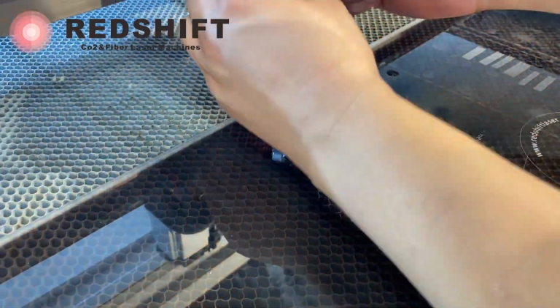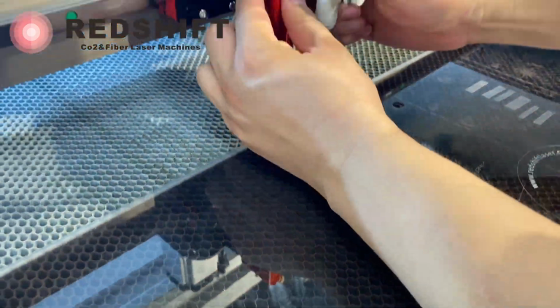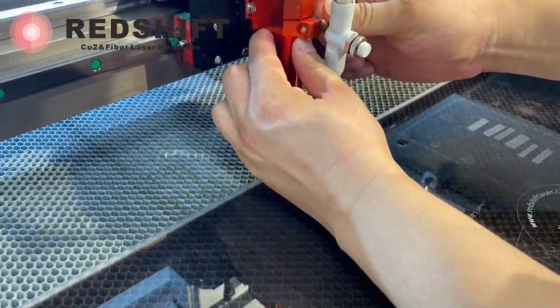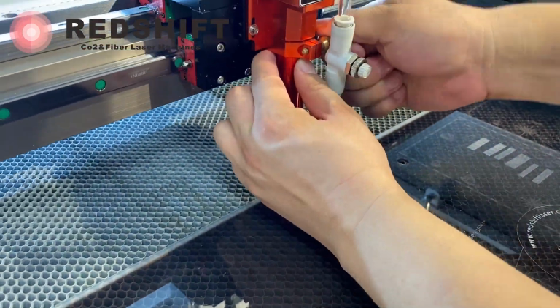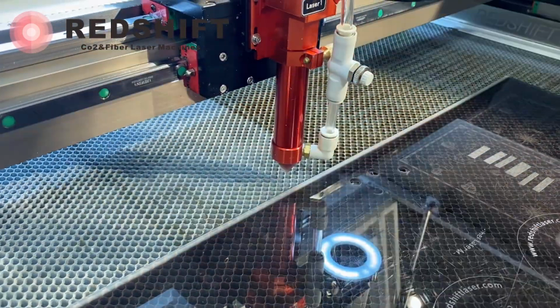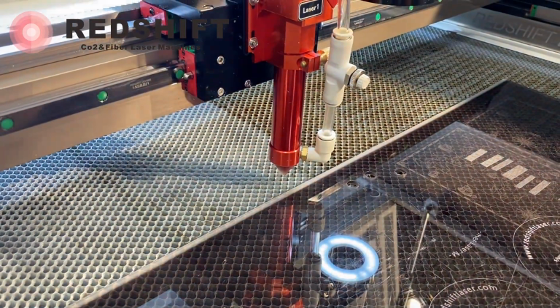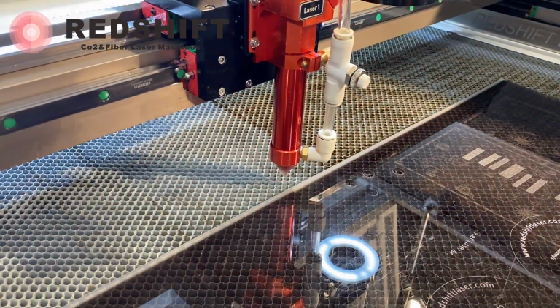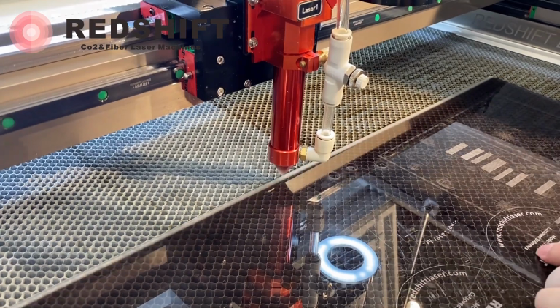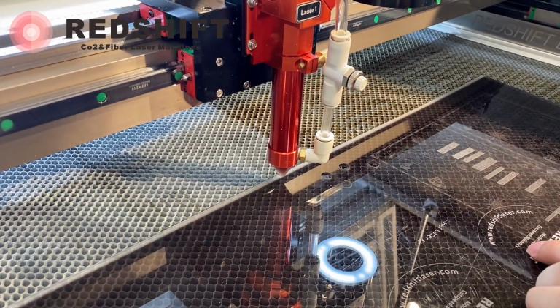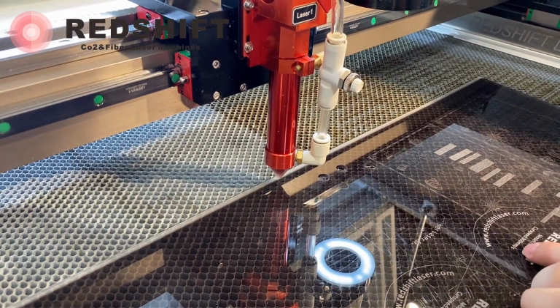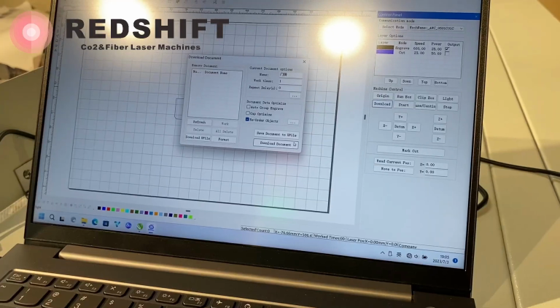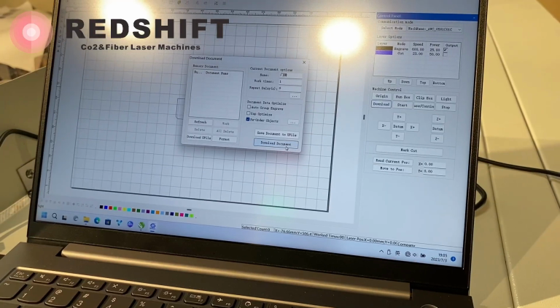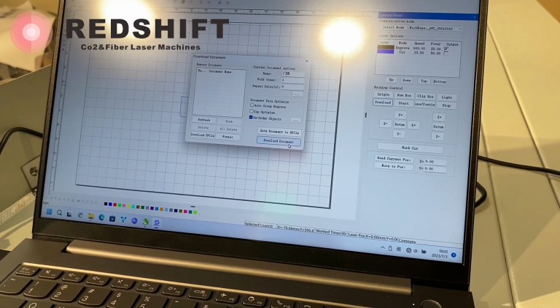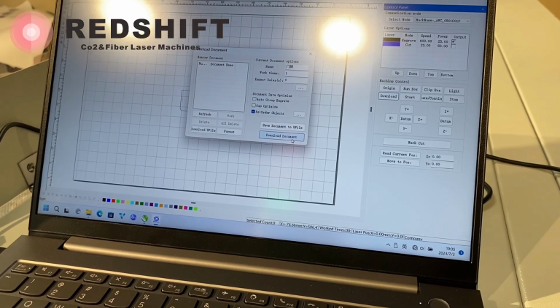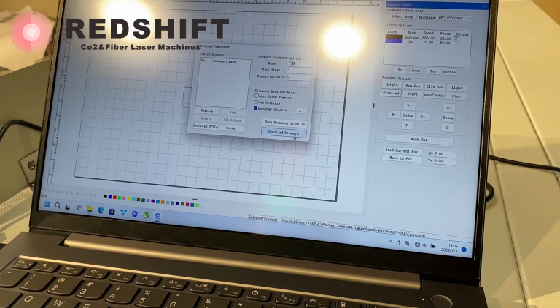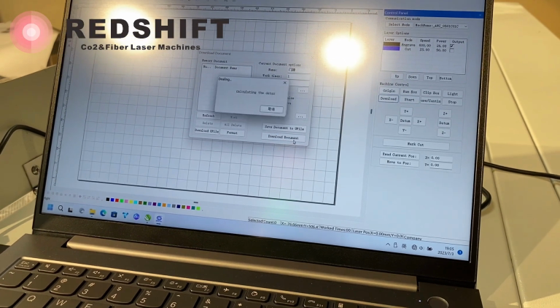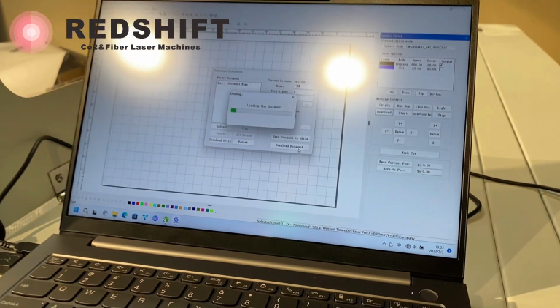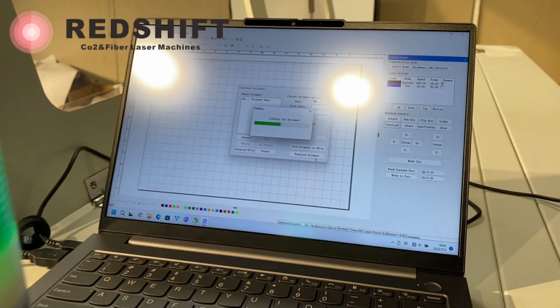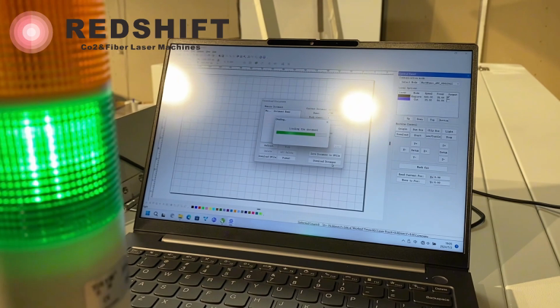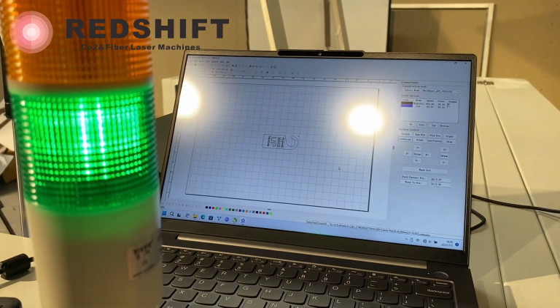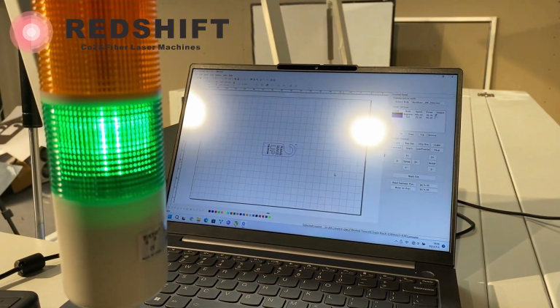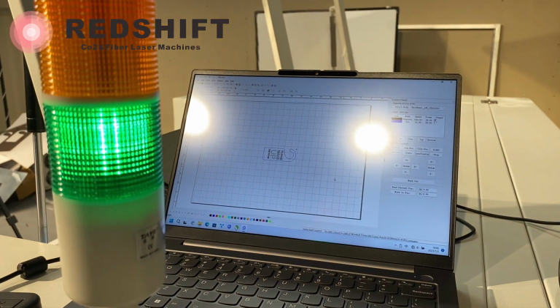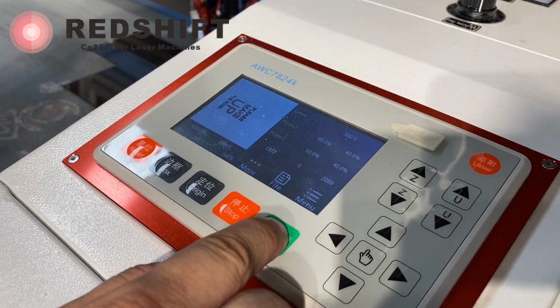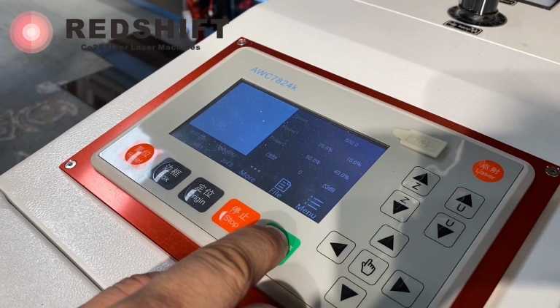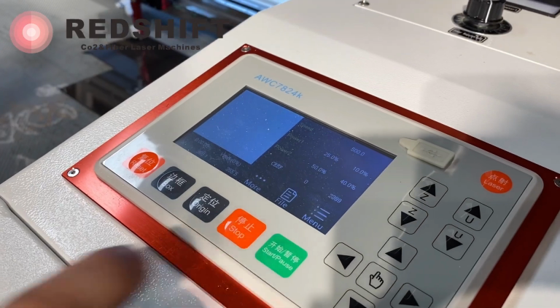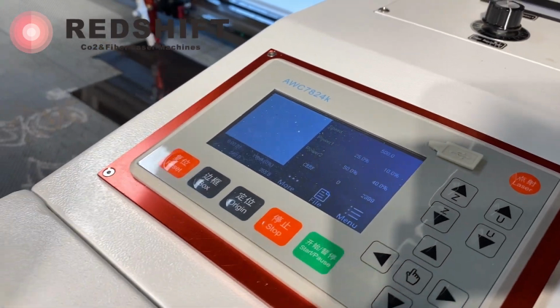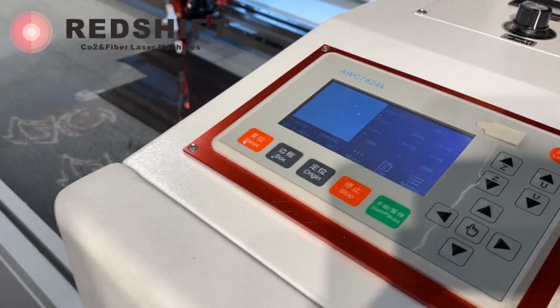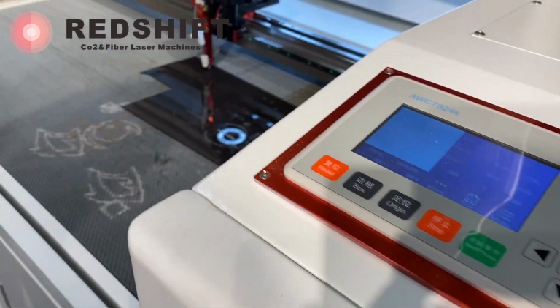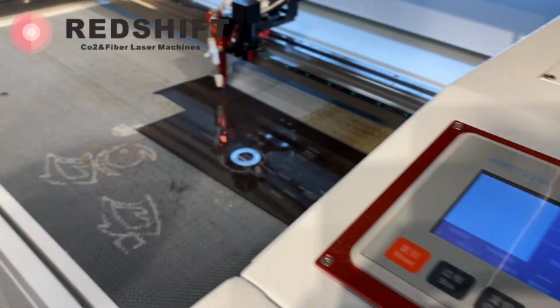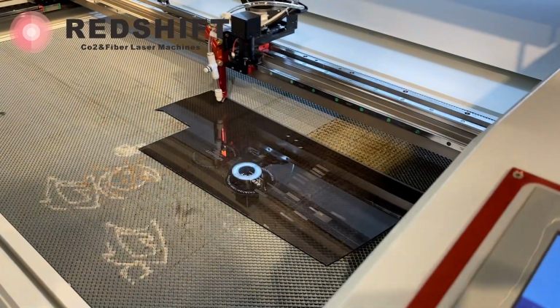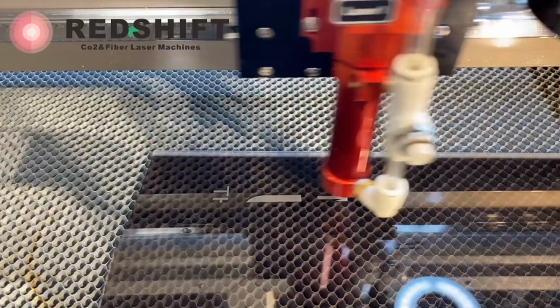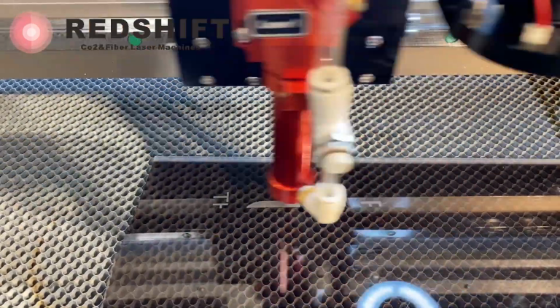Turn off the air blowing valve for better results when laser engraving. Import the graphic file to the laser with settings that match the material, acrylic. Now, let's start the laser engraving process.